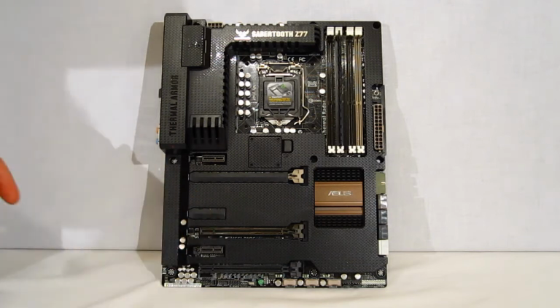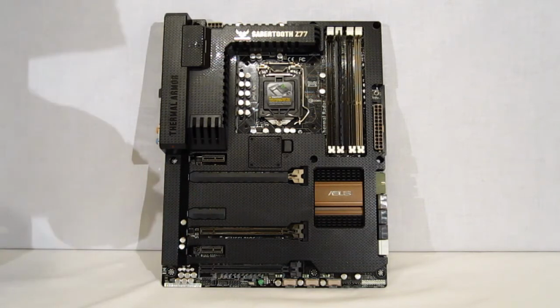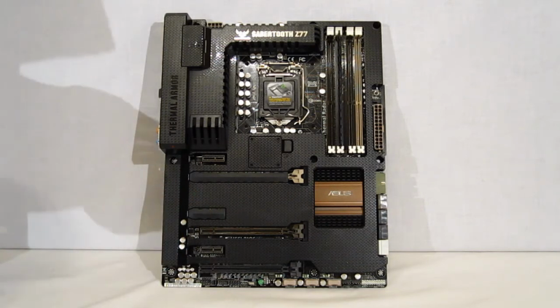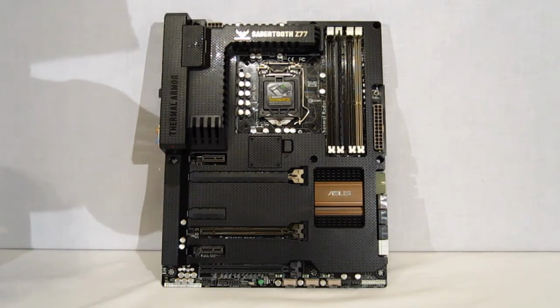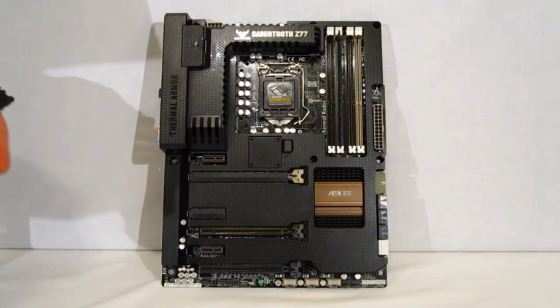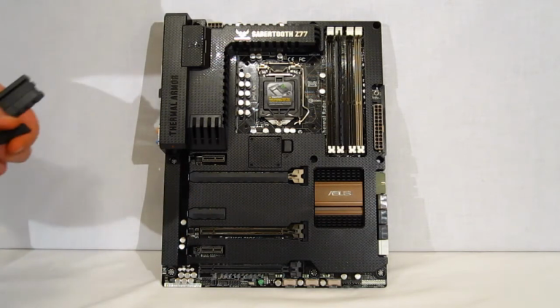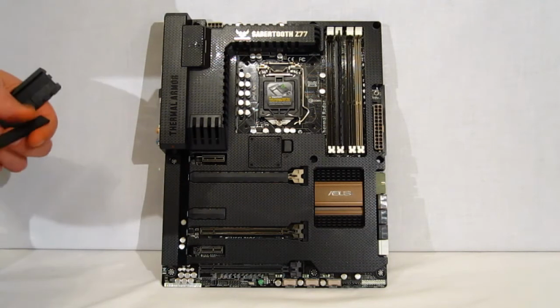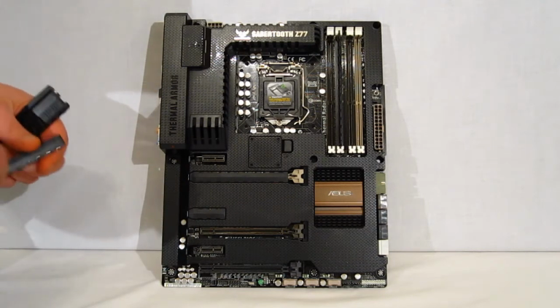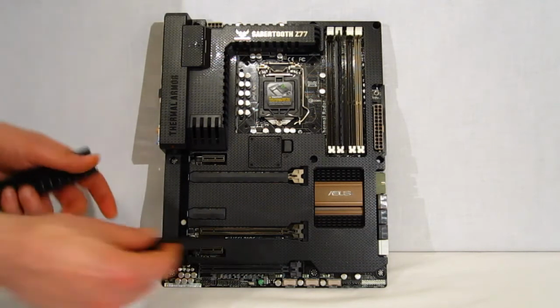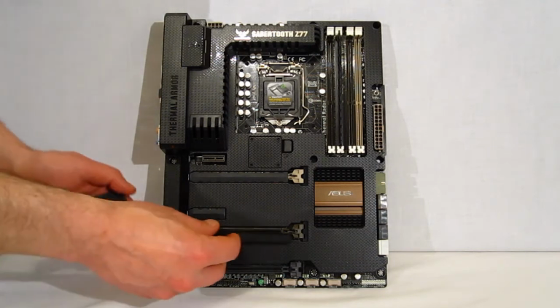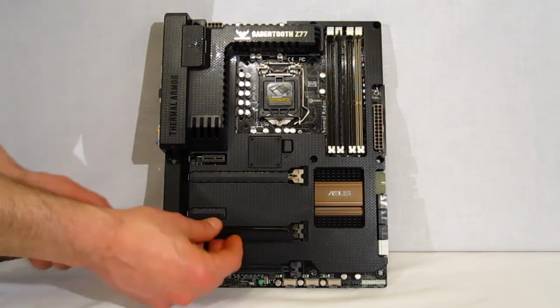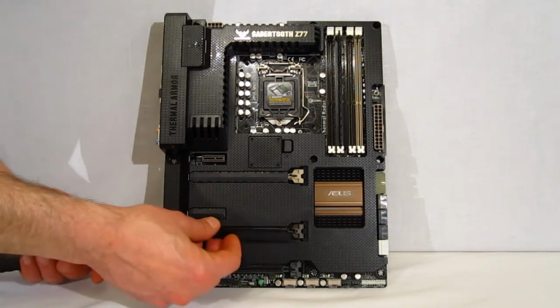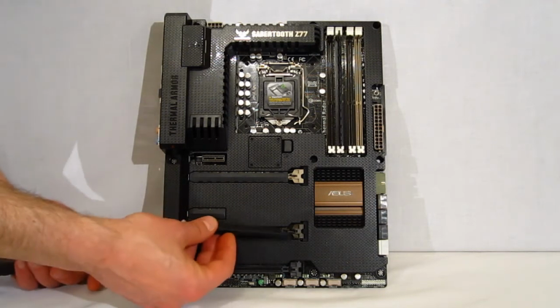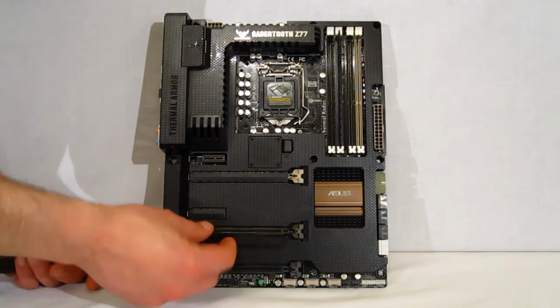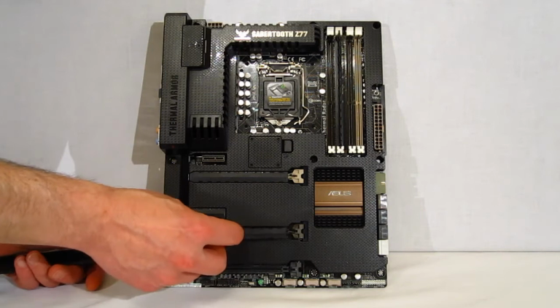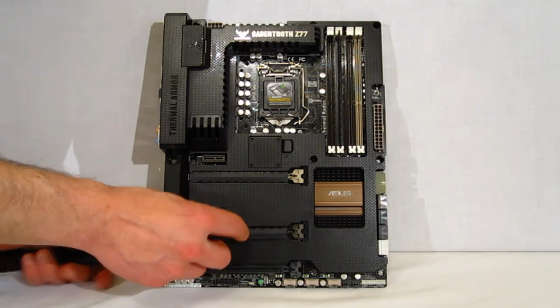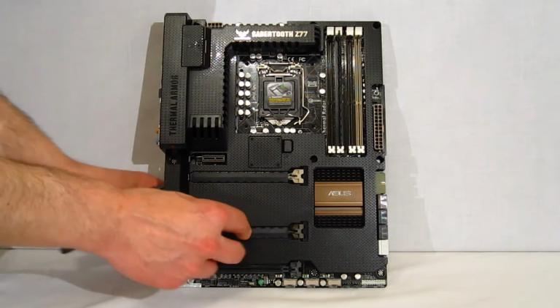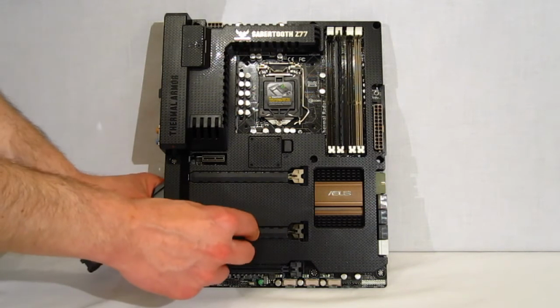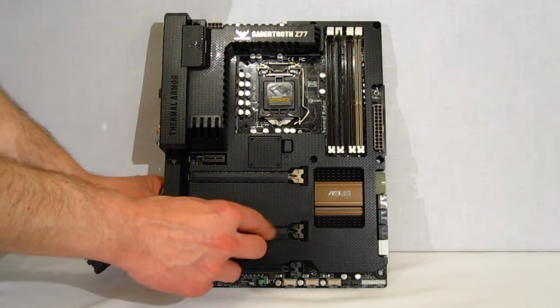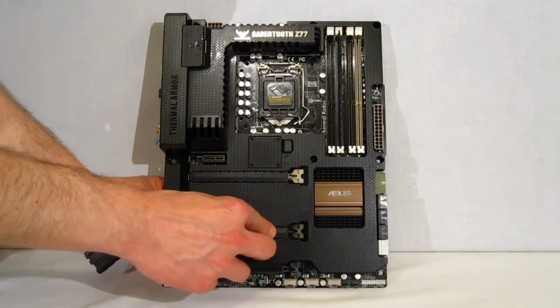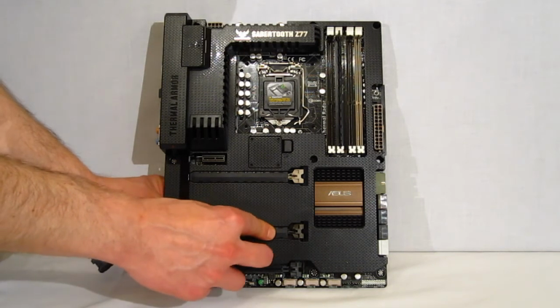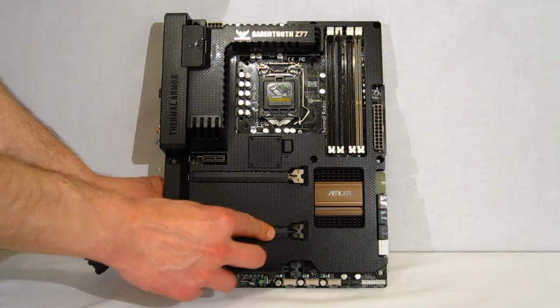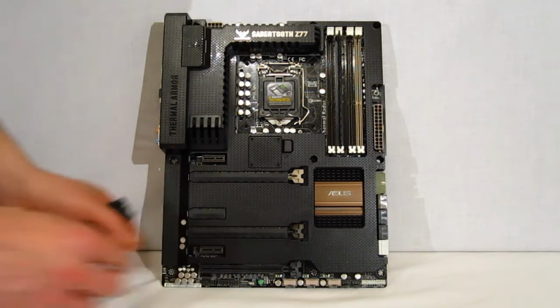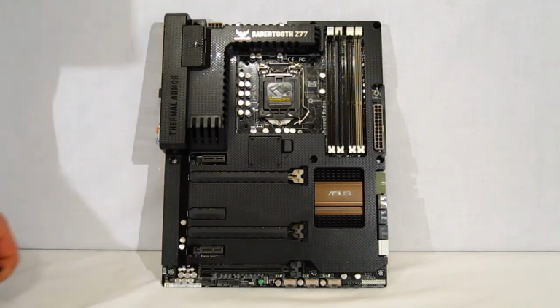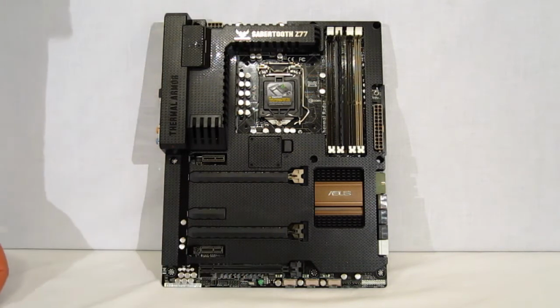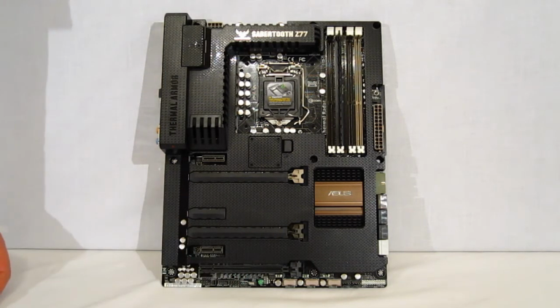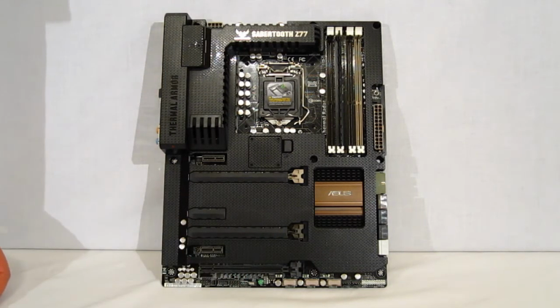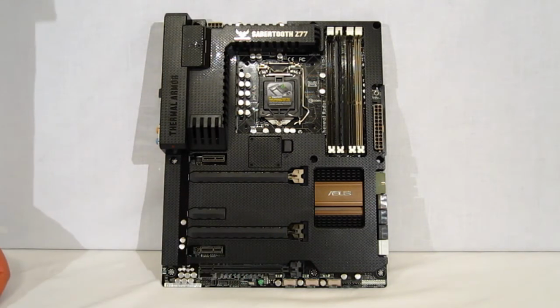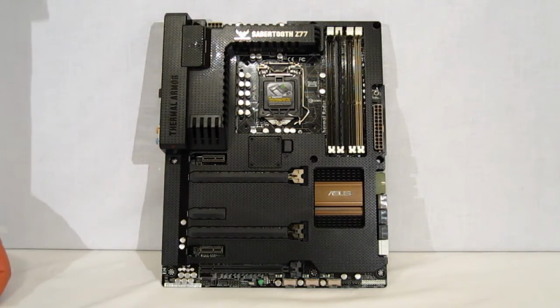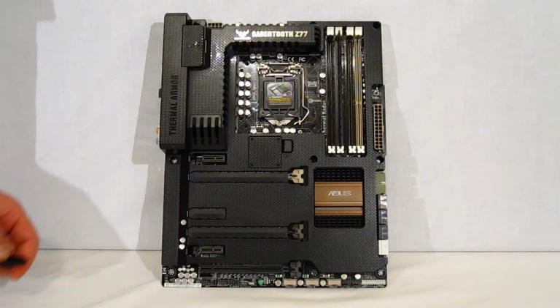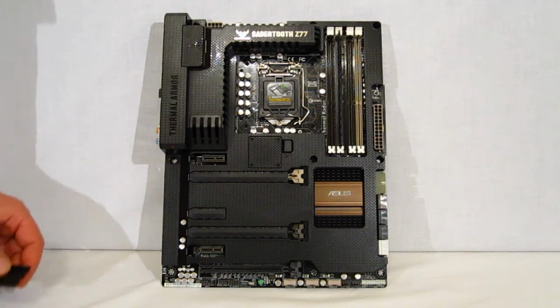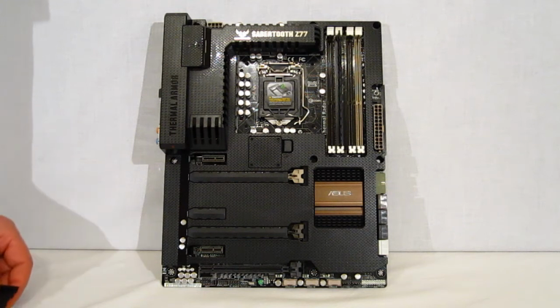Very sleek, very intriguing looking motherboard from ASUS. The Sabertooth is built to withstand just about anything you can give it, and comes with a full five-year warranty to back that up.